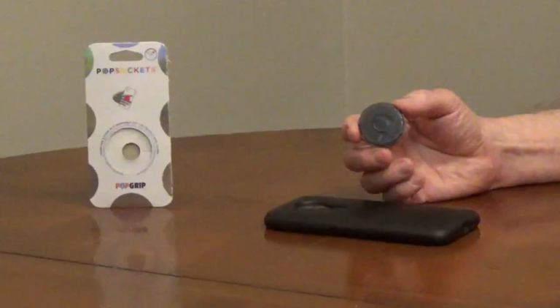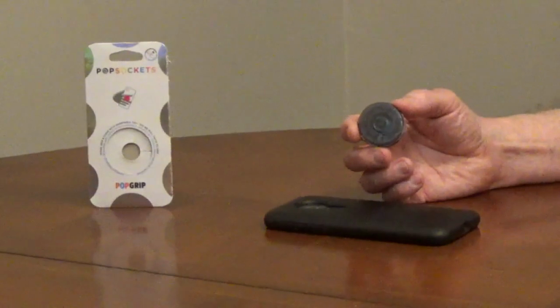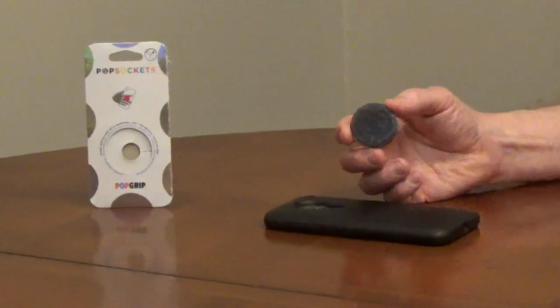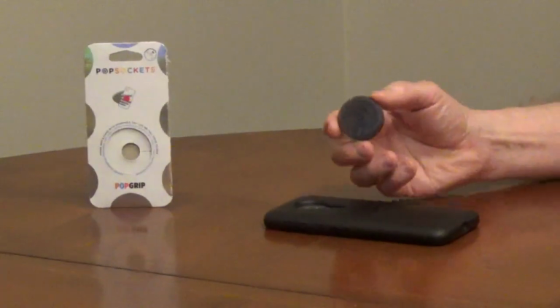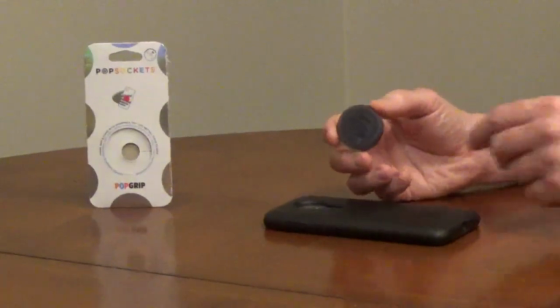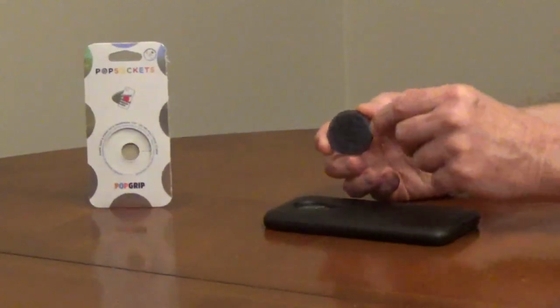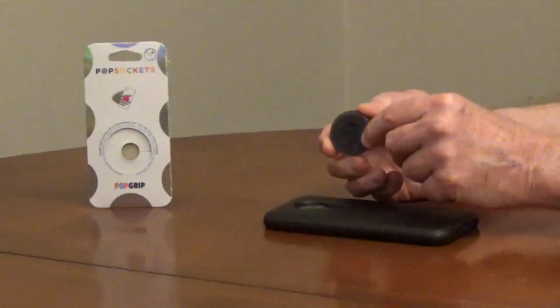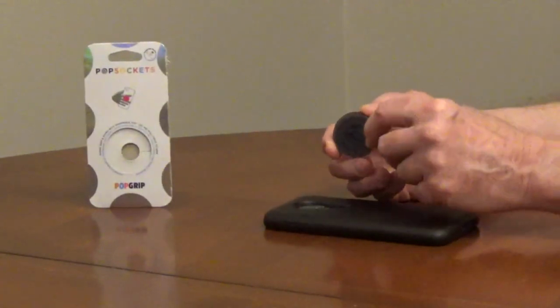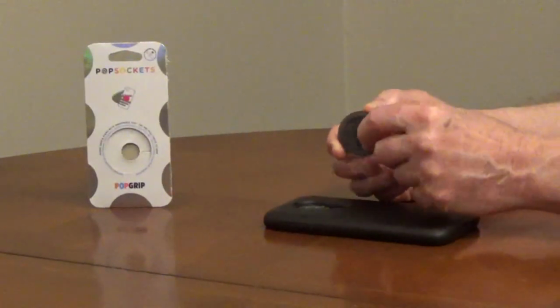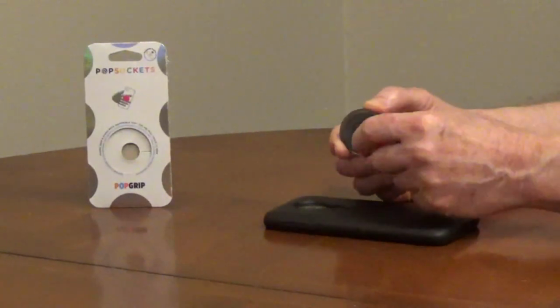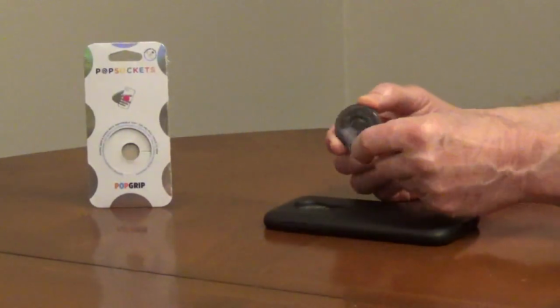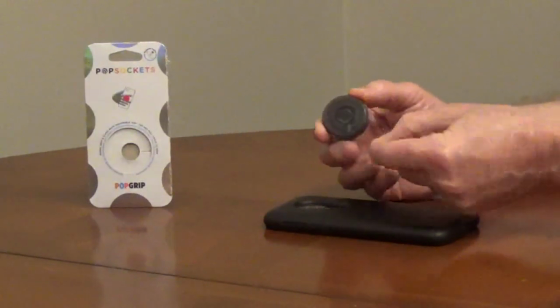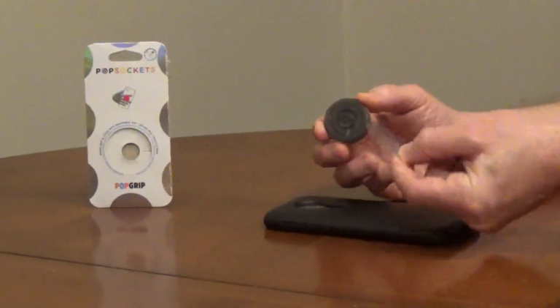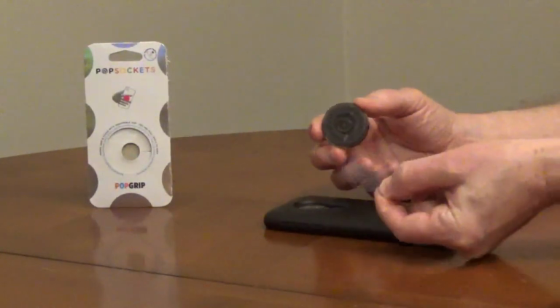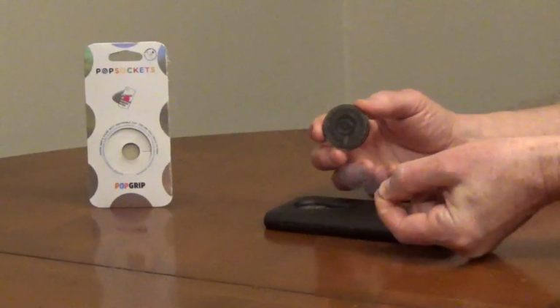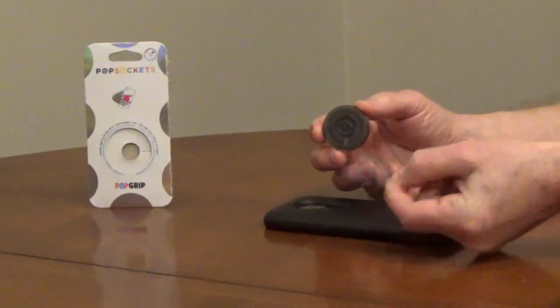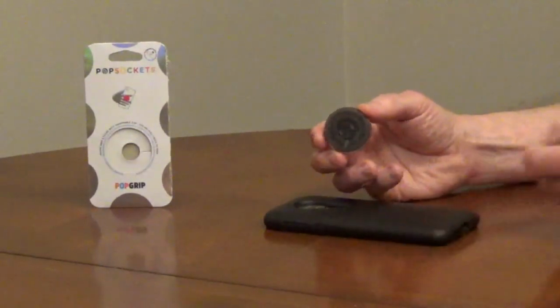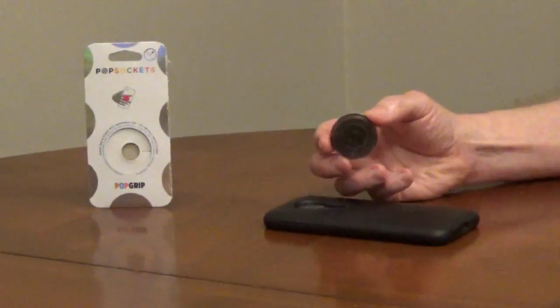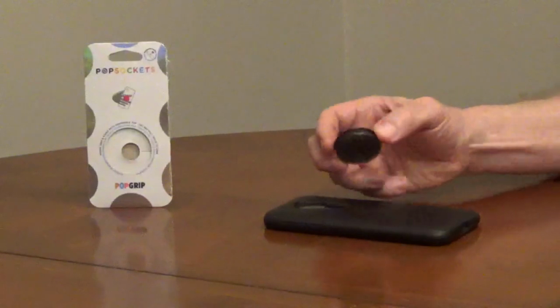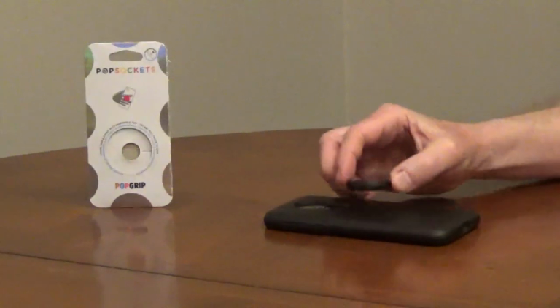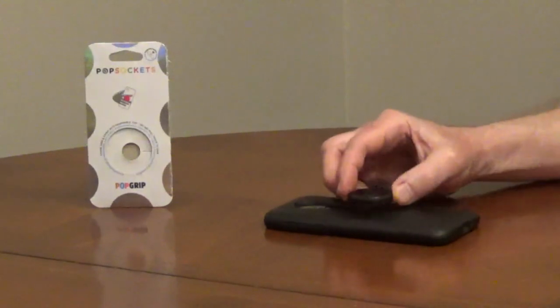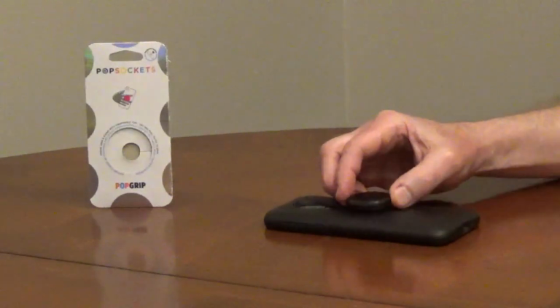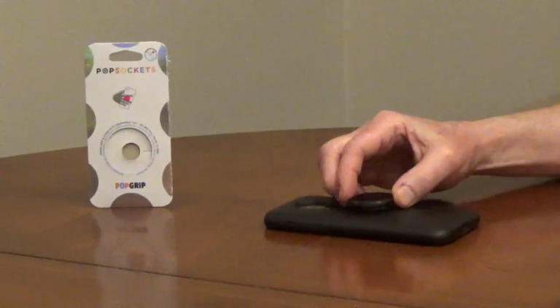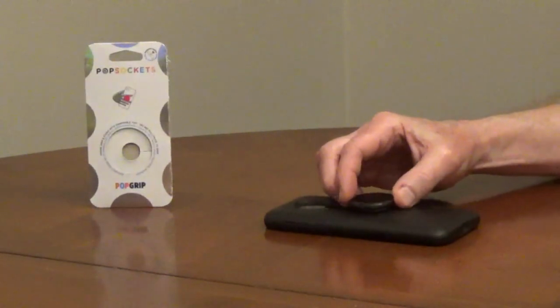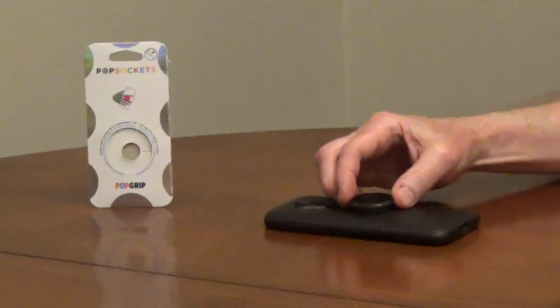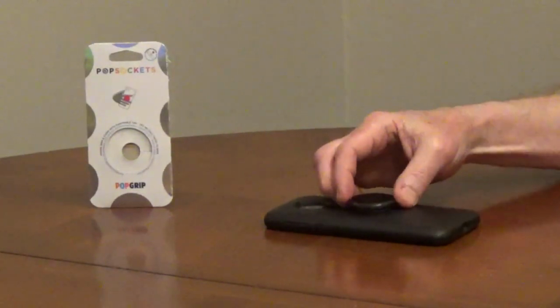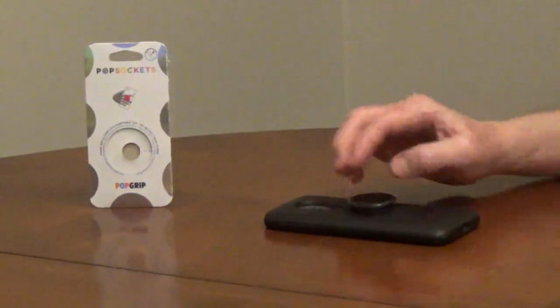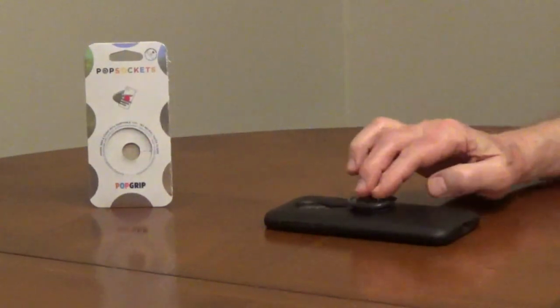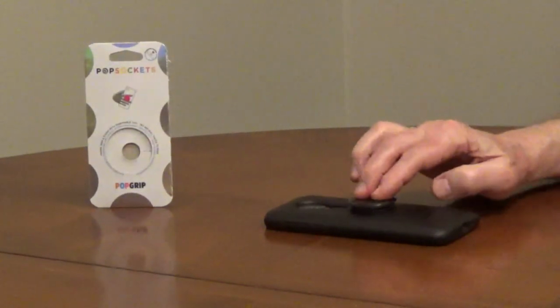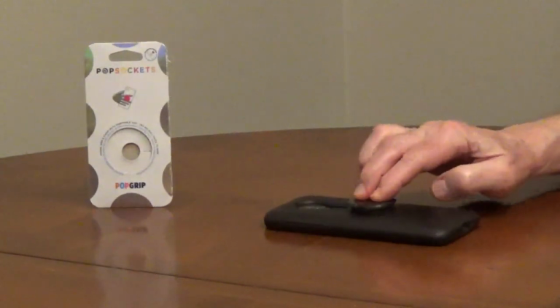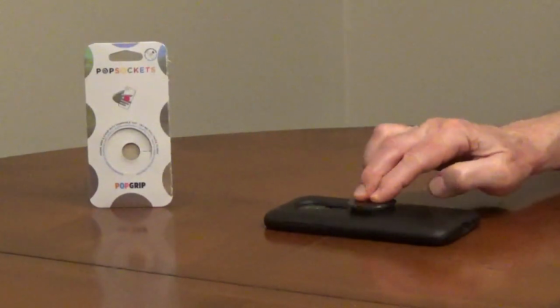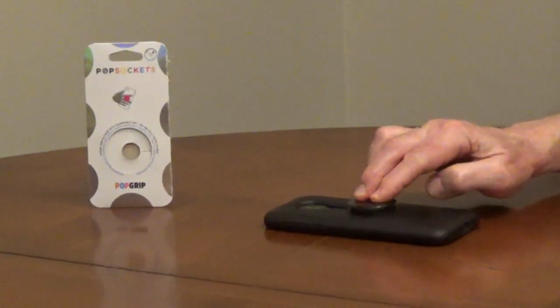Remove the liner over the gel adhesive, then press and hold it in place. The adhesive on the pop socket is removable and repositionable.